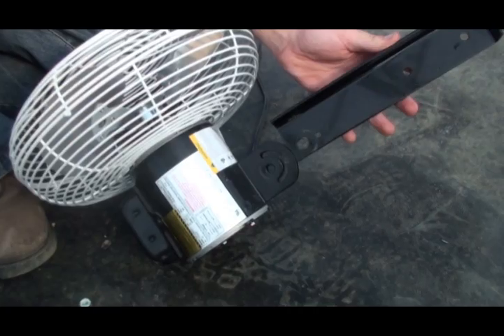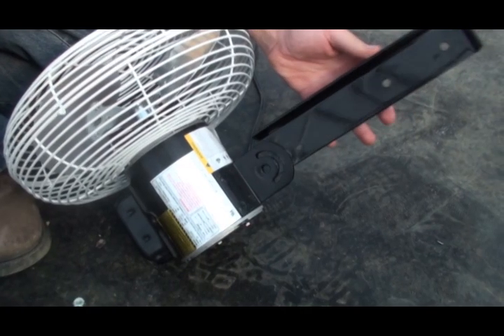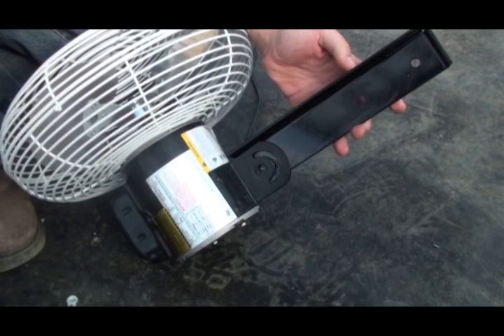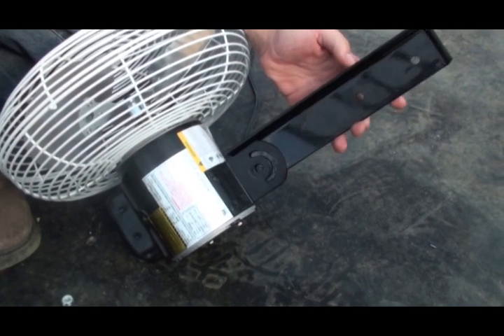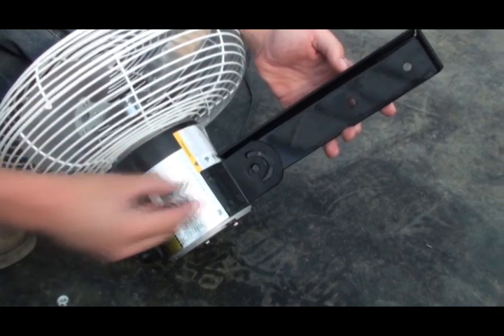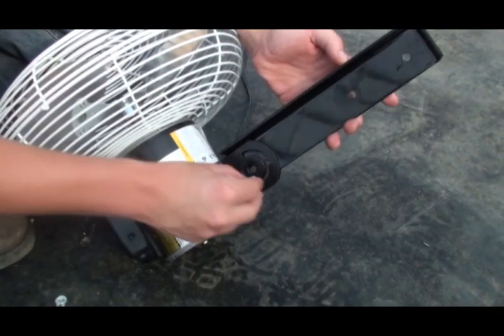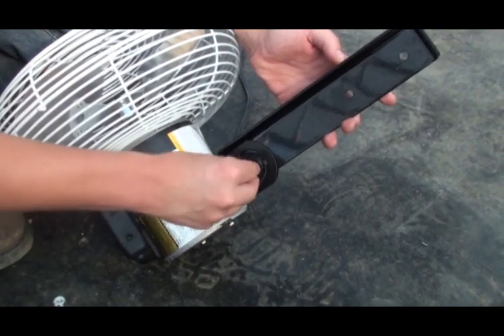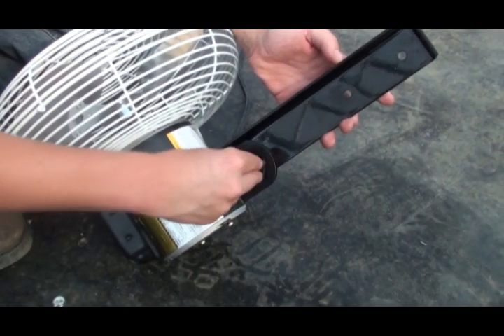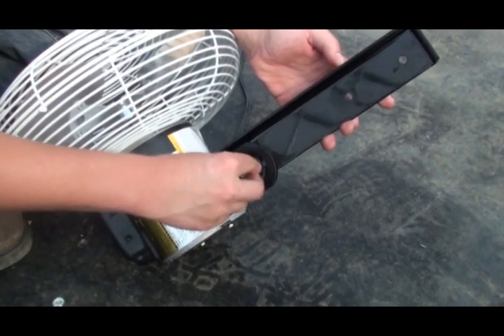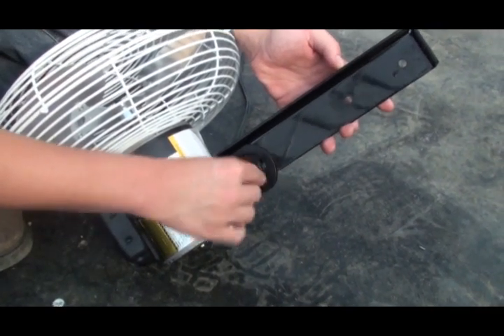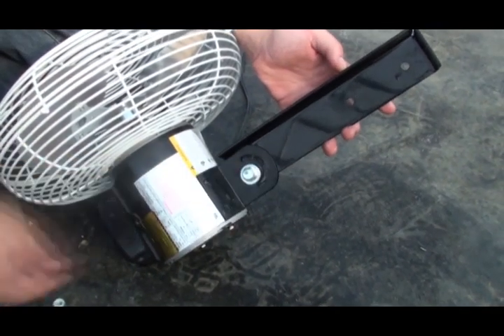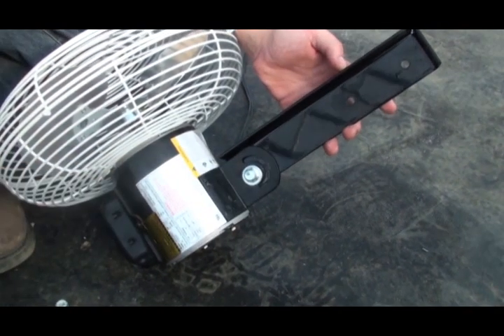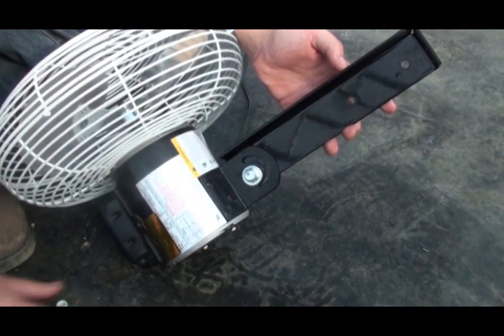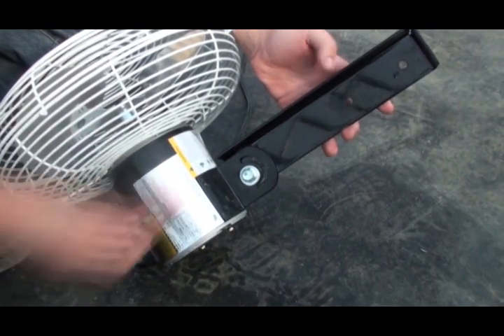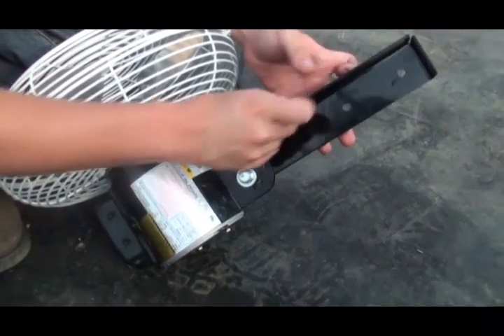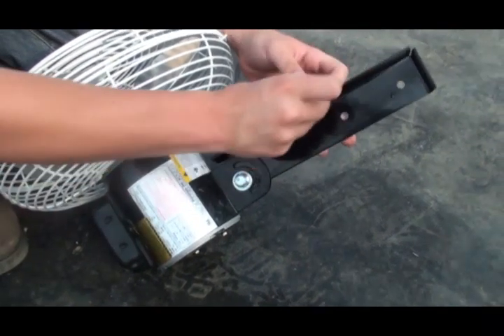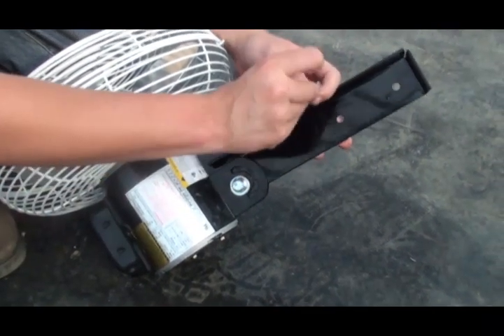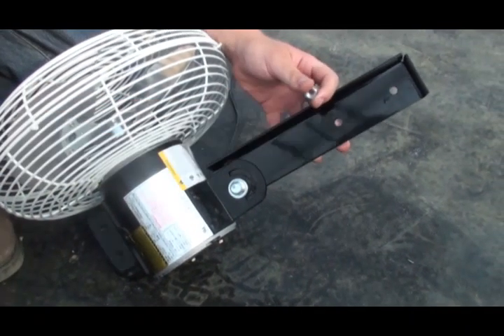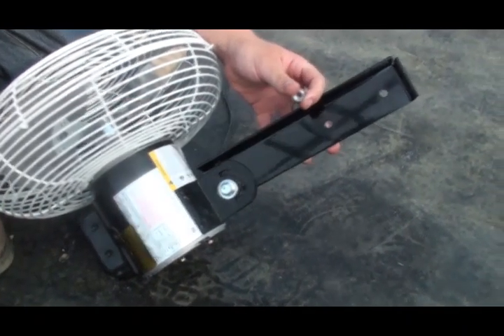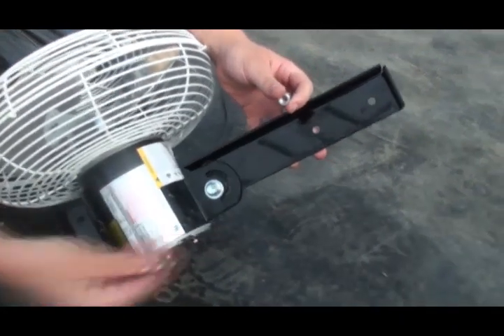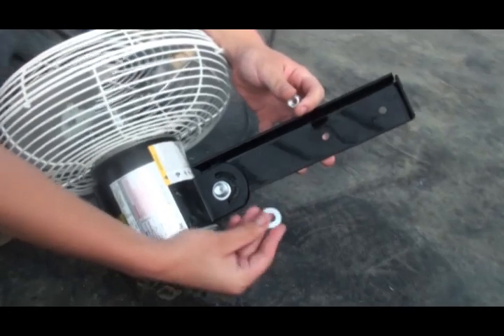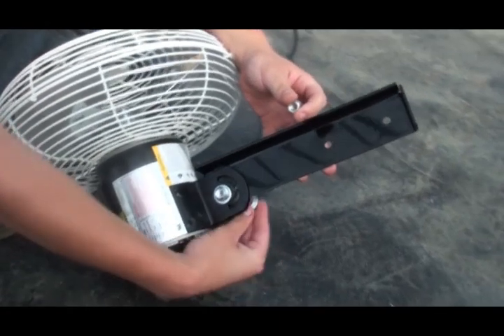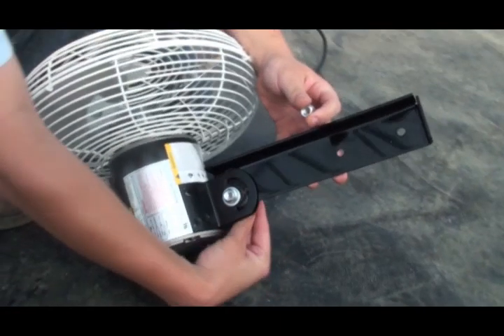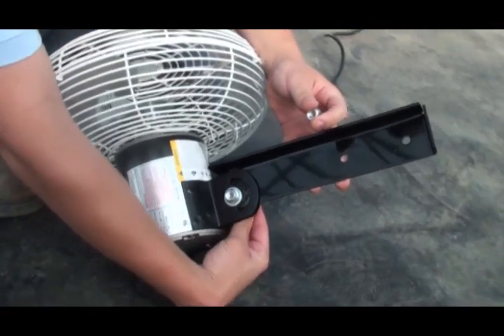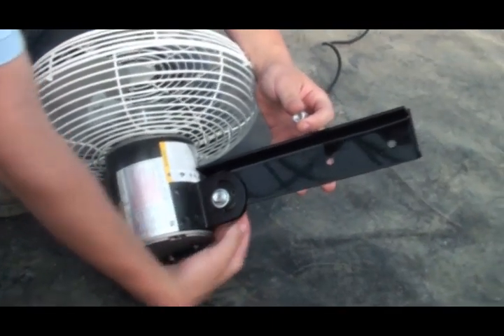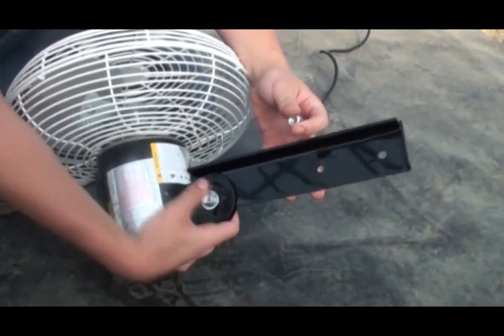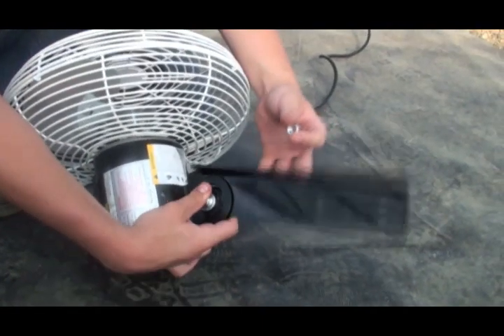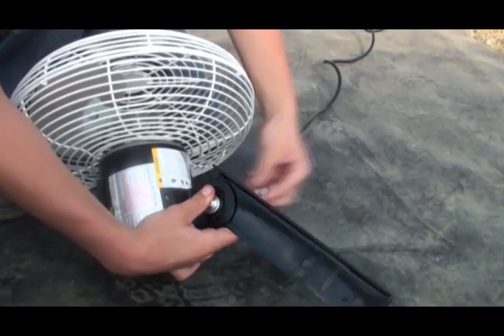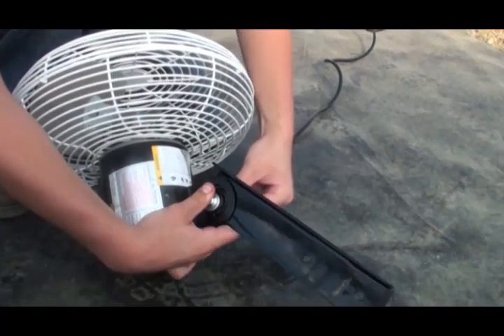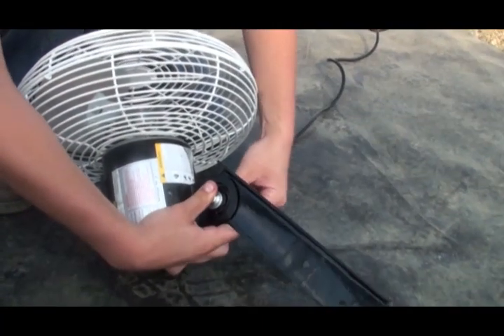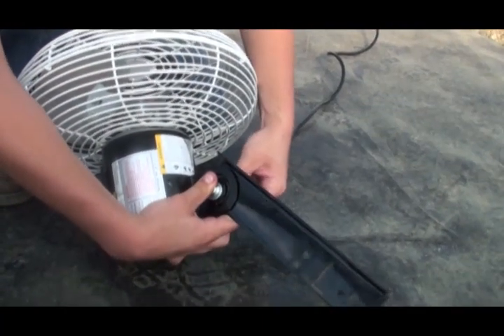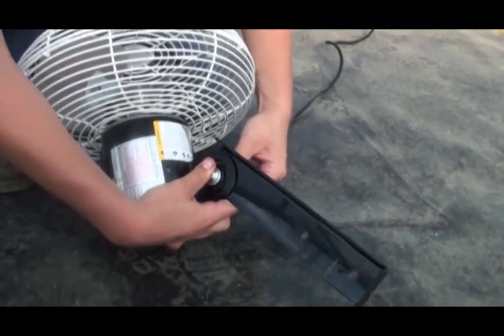Next, attach the extension bracket to the fan using the supplied fasteners. To tilt the fan, position the open side of the bracket toward the back of the fan as shown in the instructions.